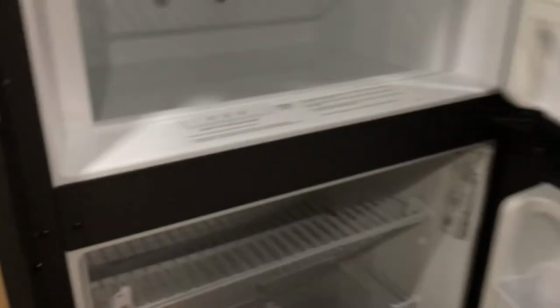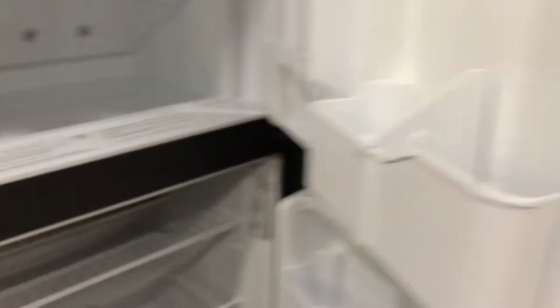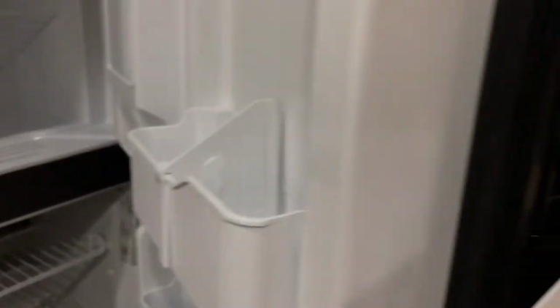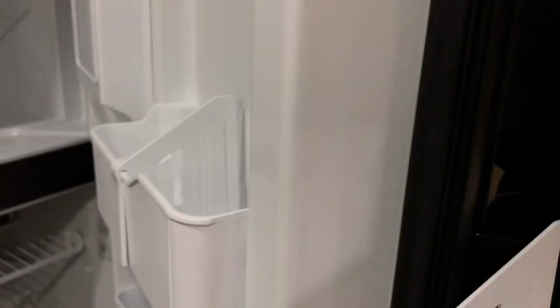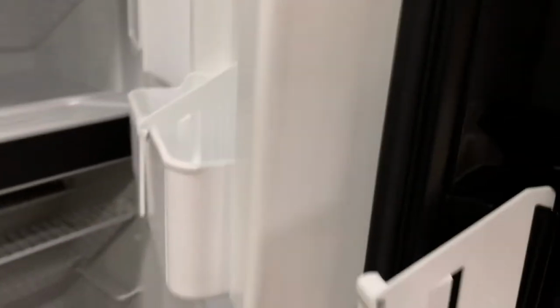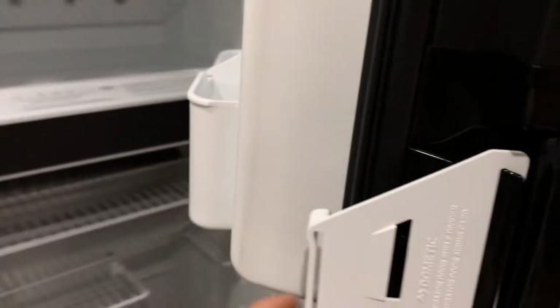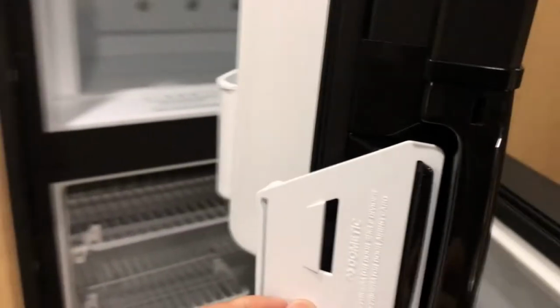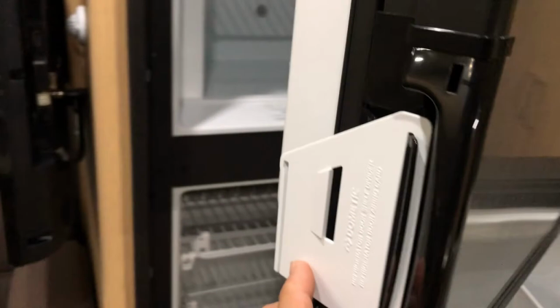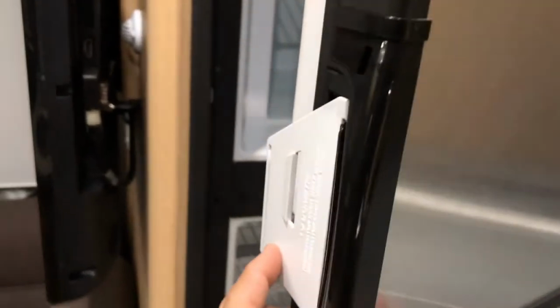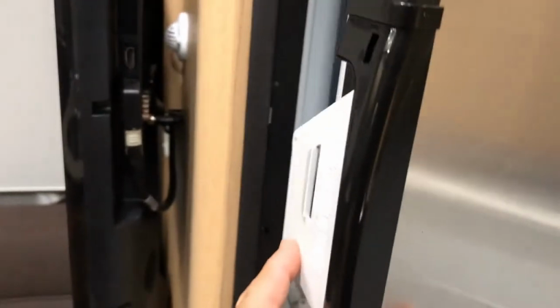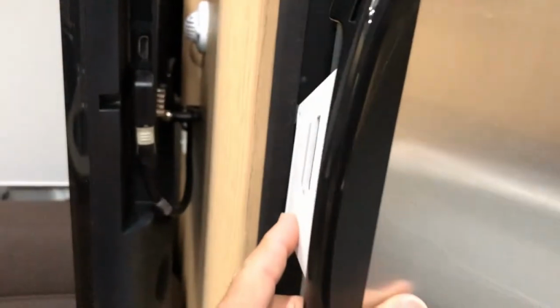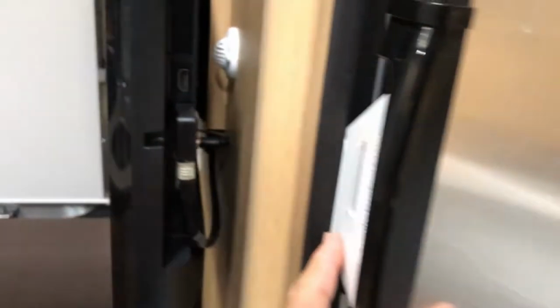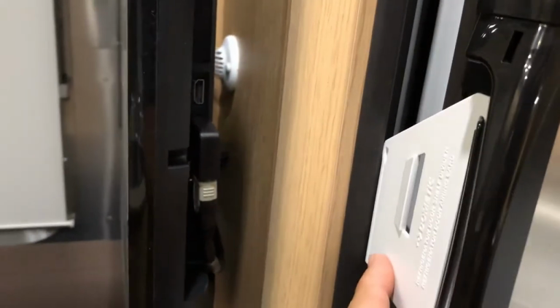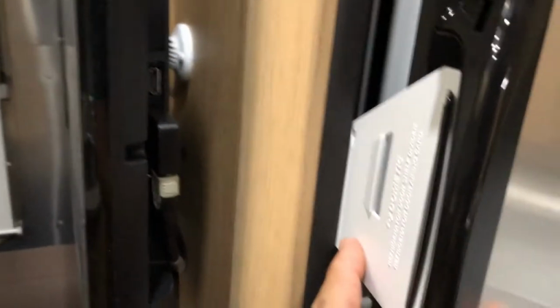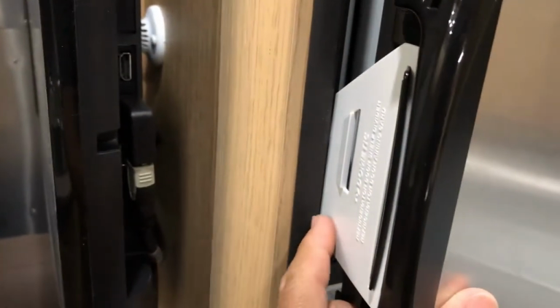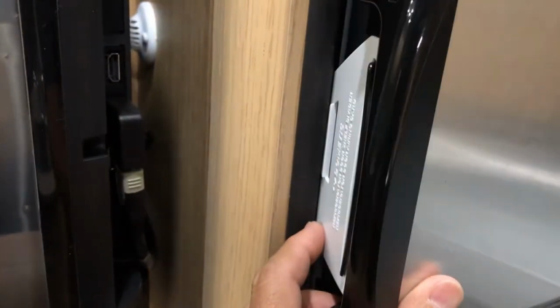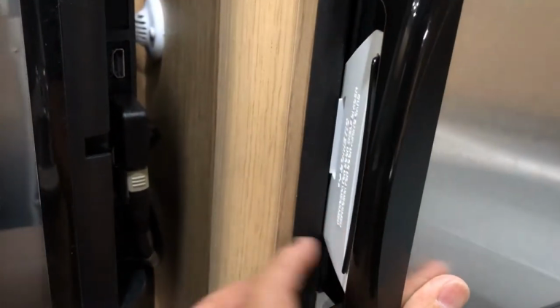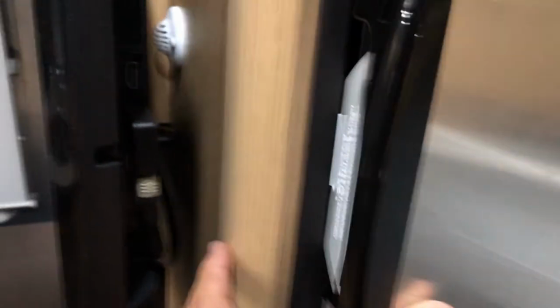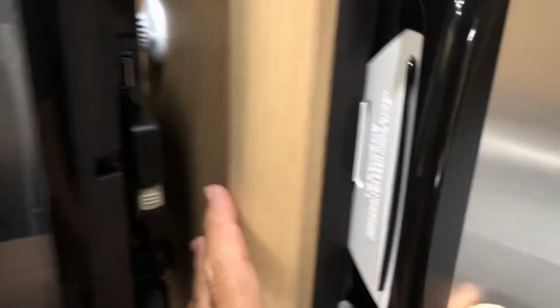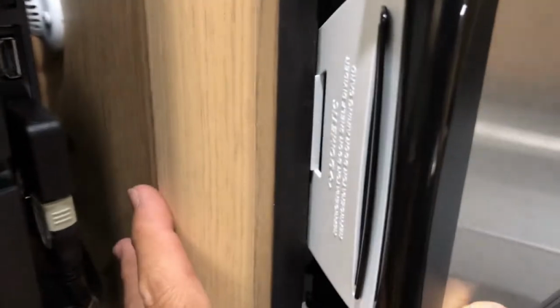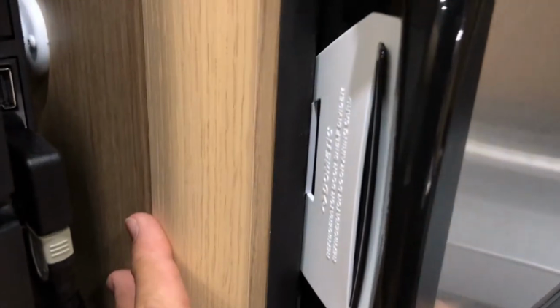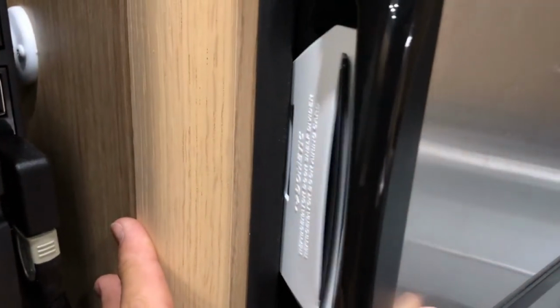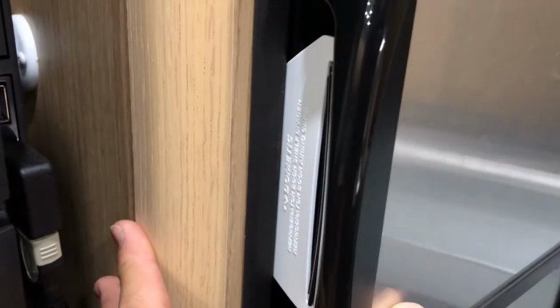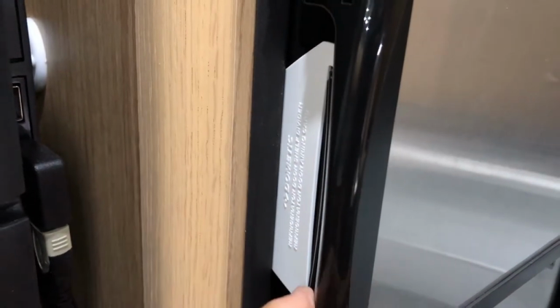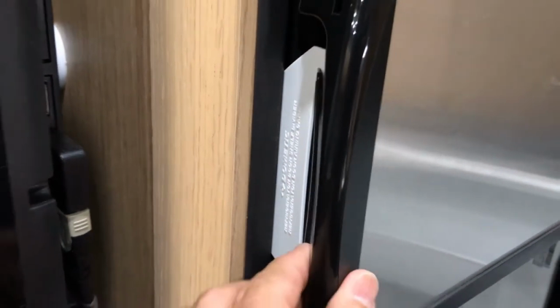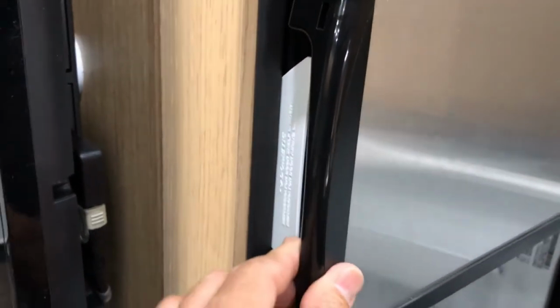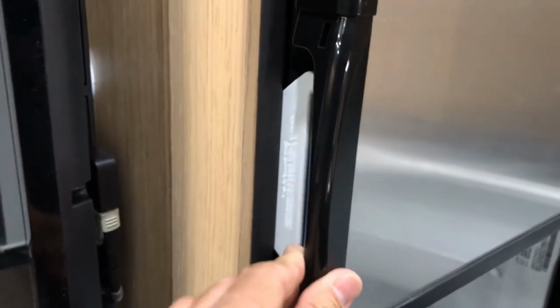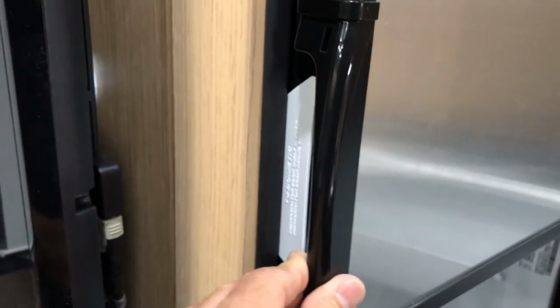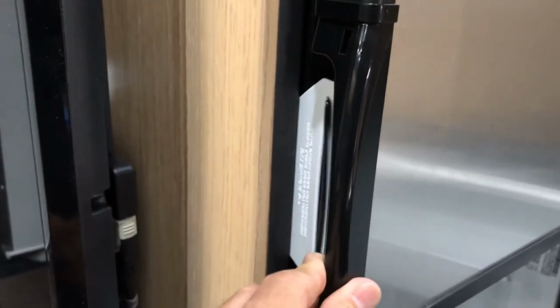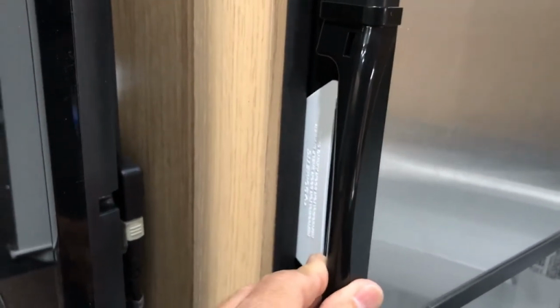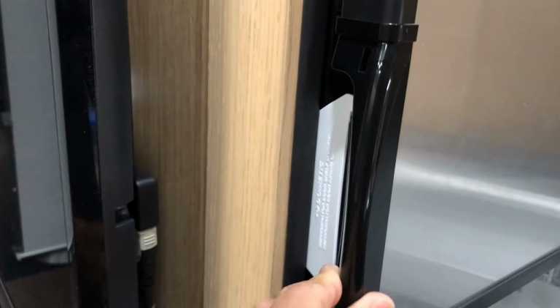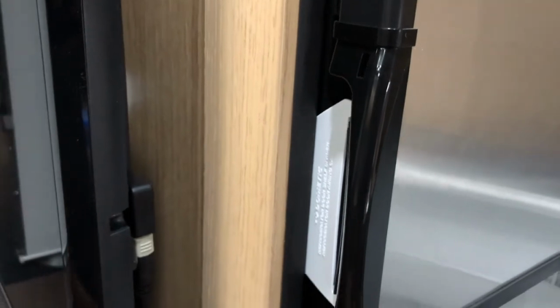When you push it in, you can hear a little click as it engages, and you'll see that it's locked in nice and tight.